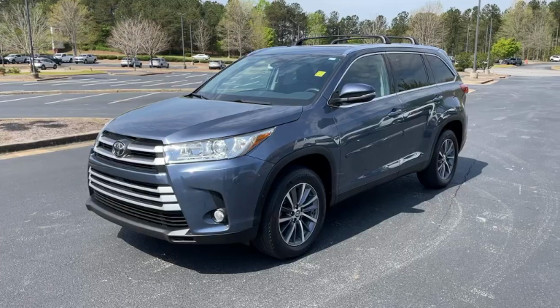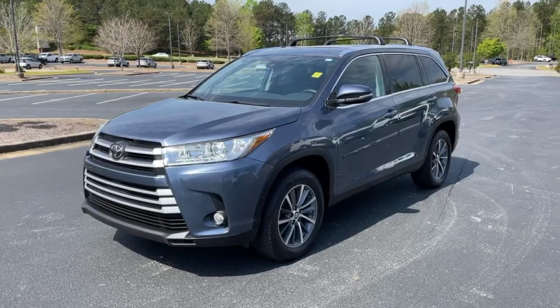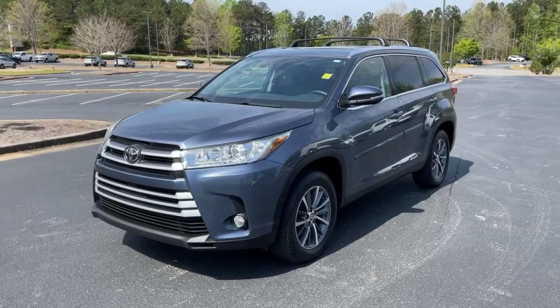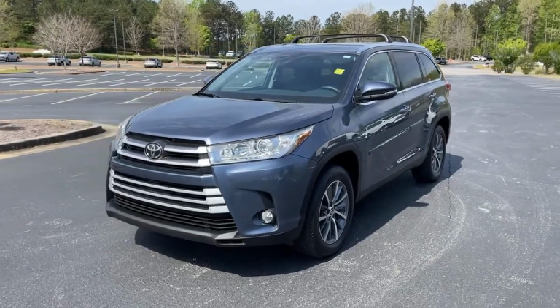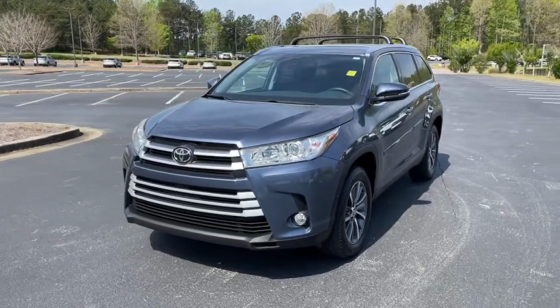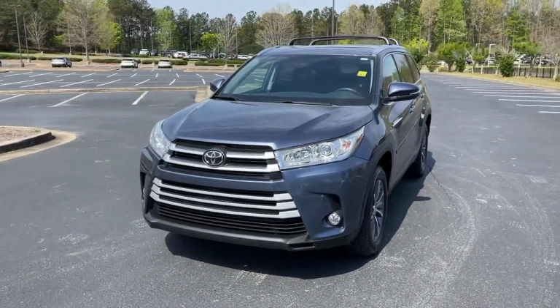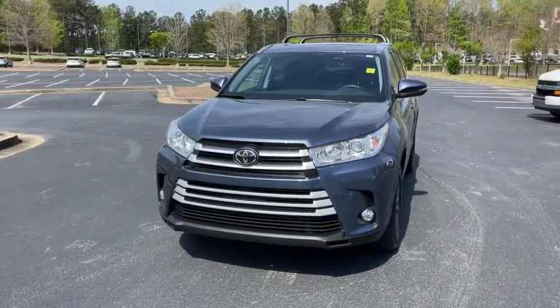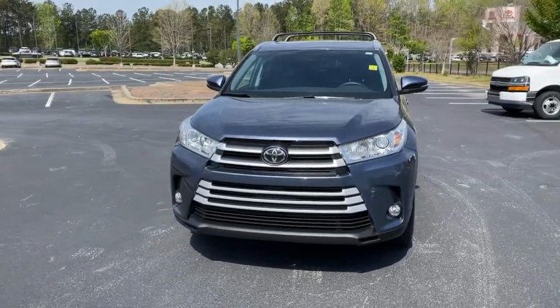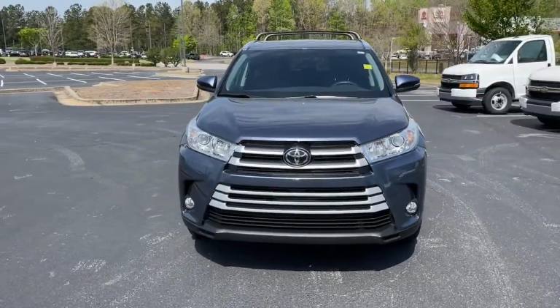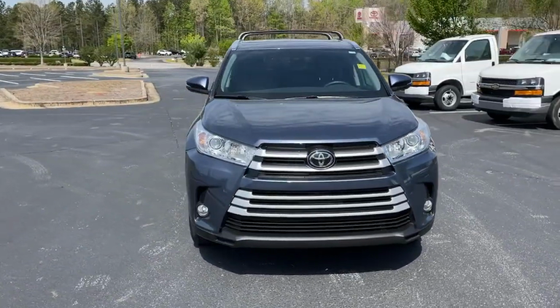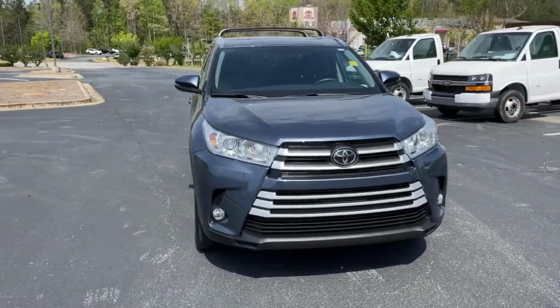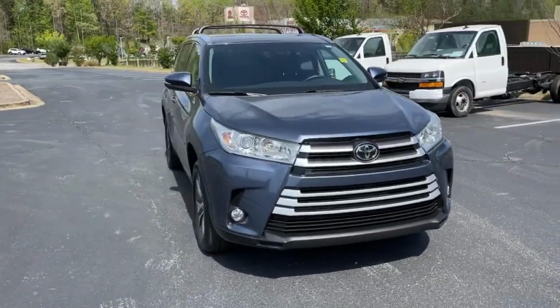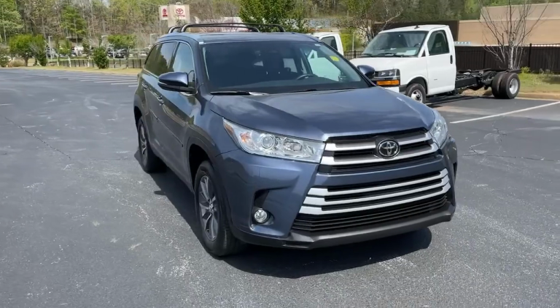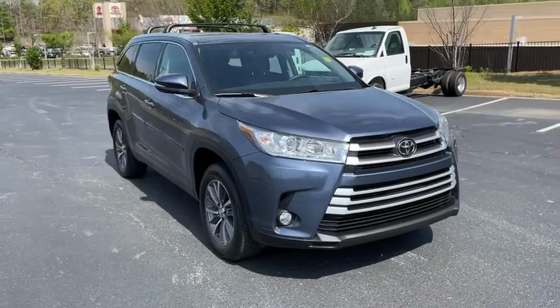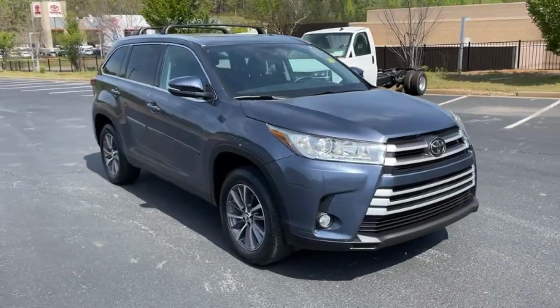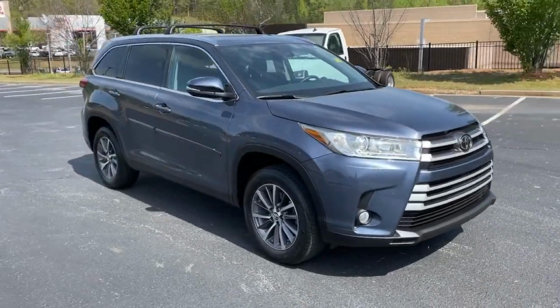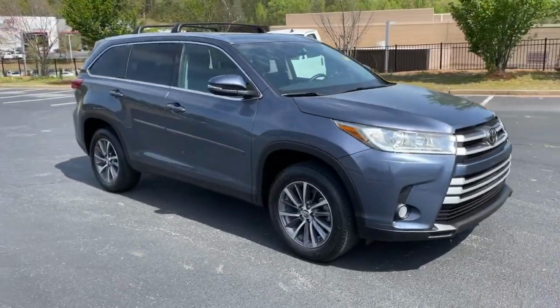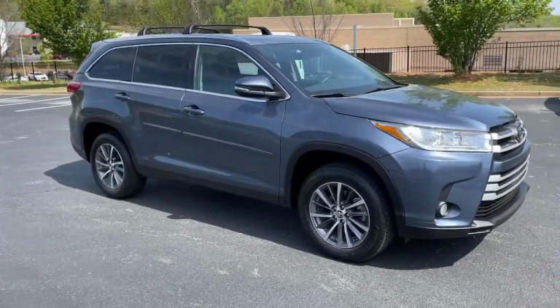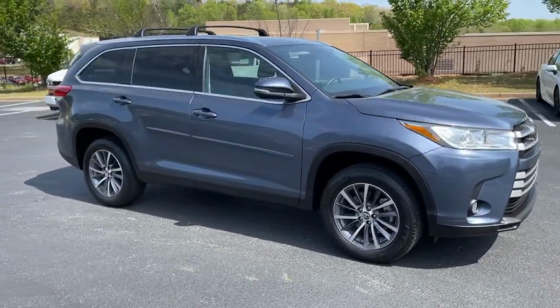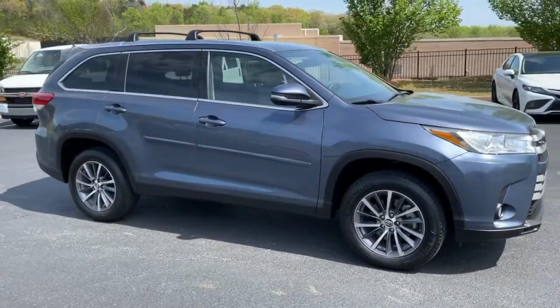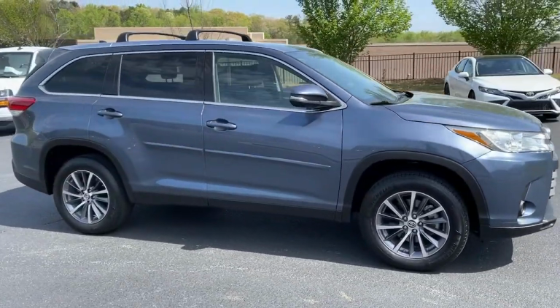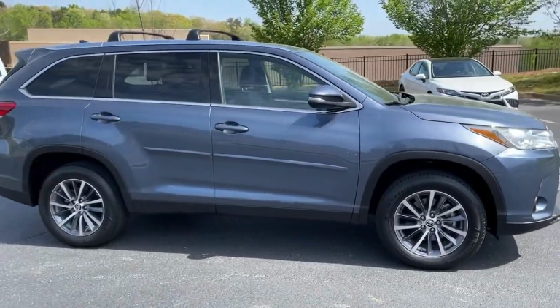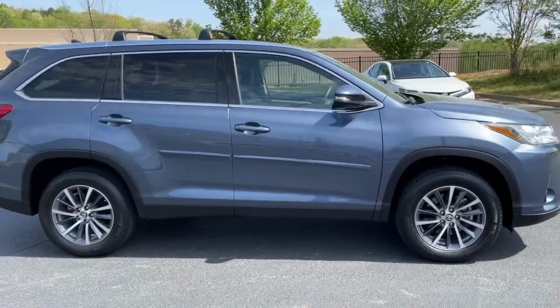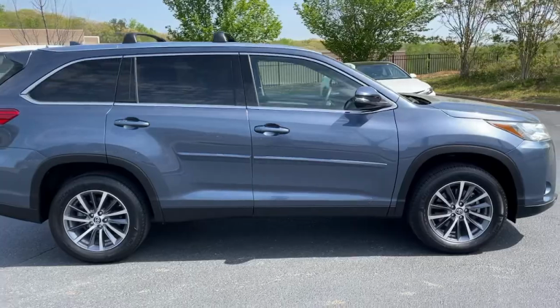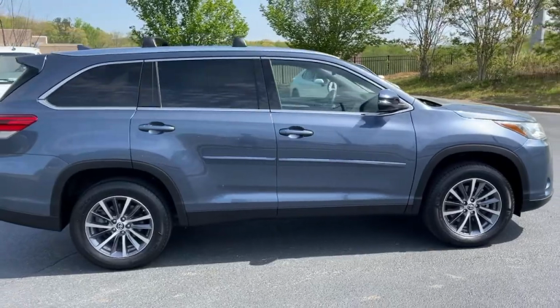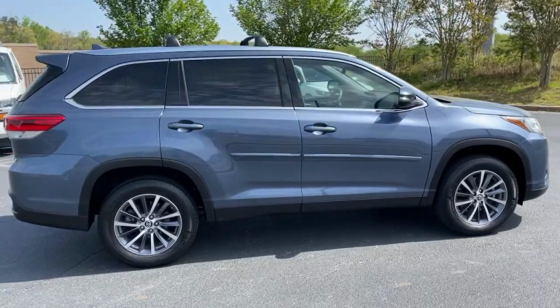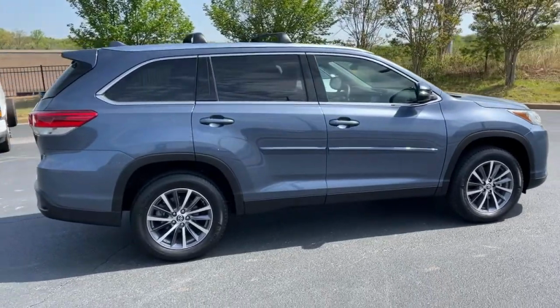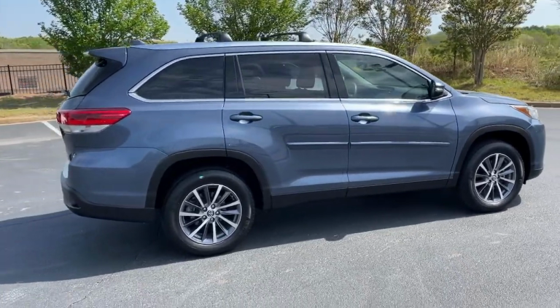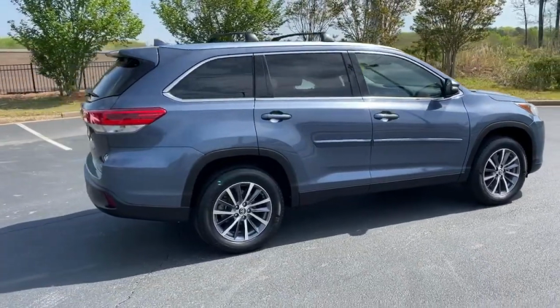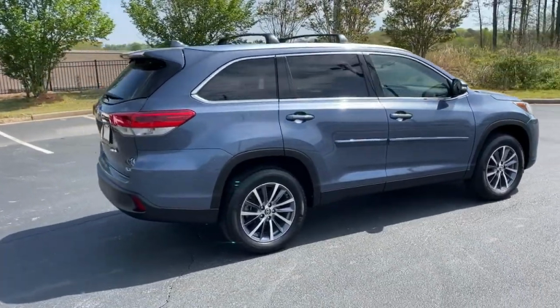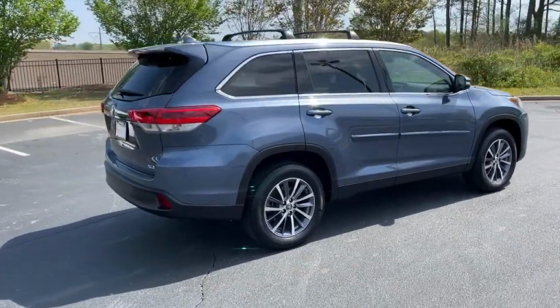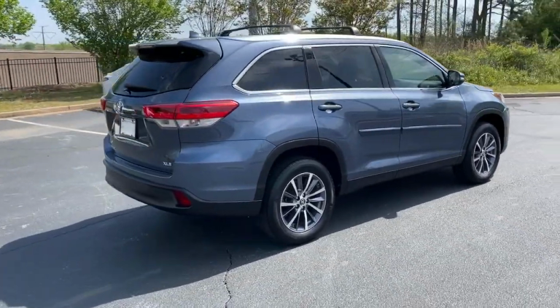Get into the 2019 Toyota Highlander. This vehicle still has fewer than 30,000 miles on the clock, so it won't last long. Give your family this spacious, efficient Highlander and start building your road trip memories.